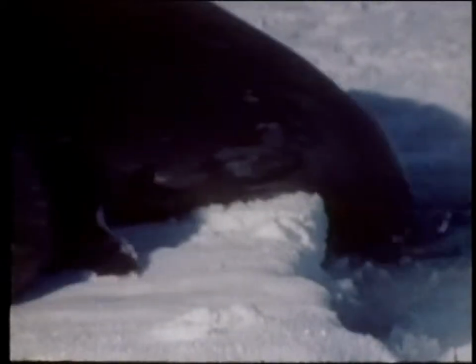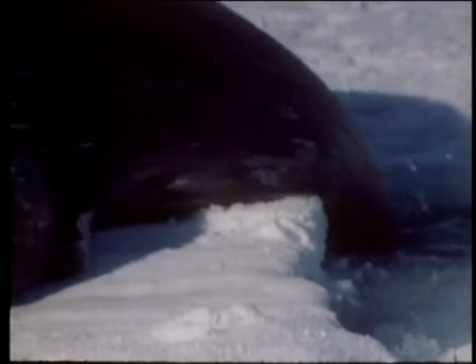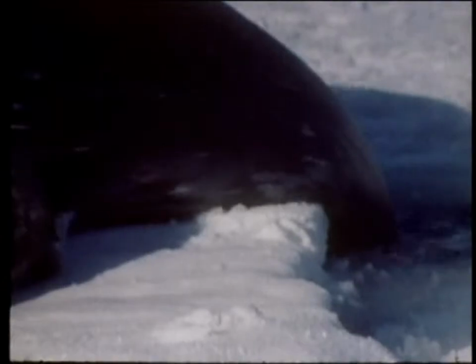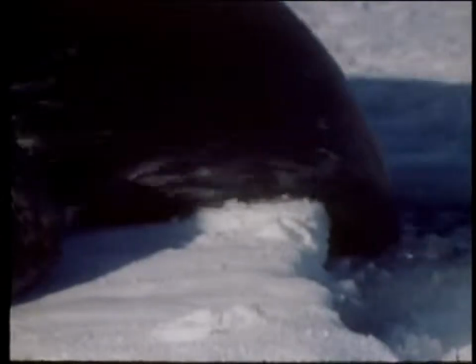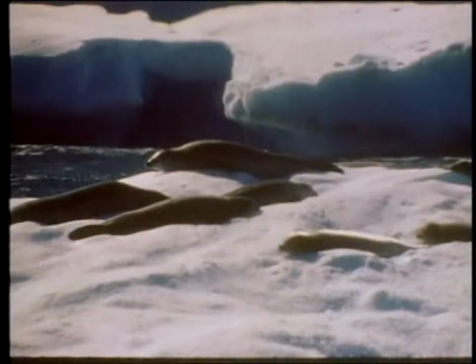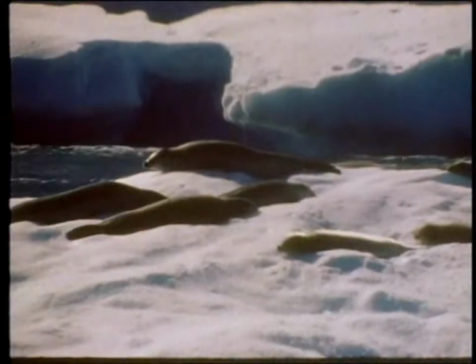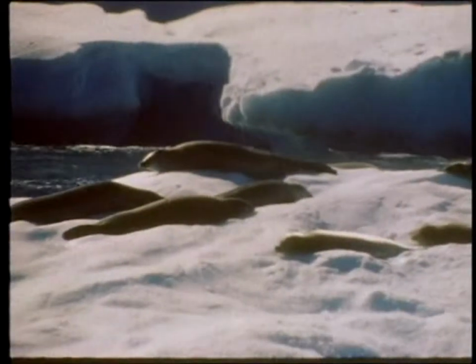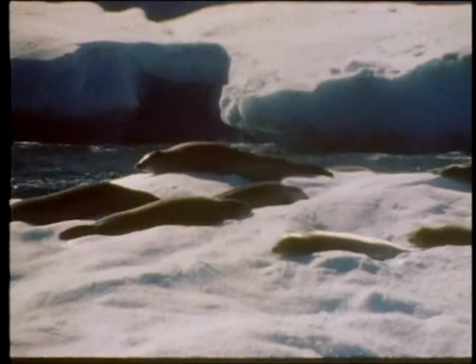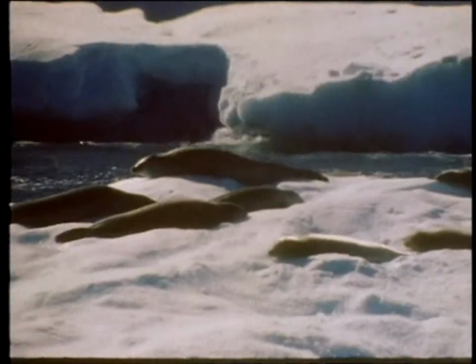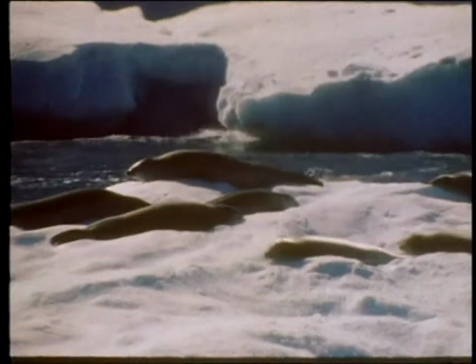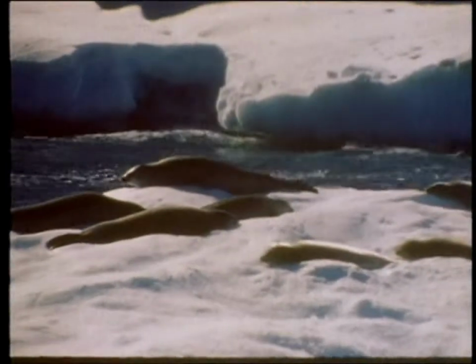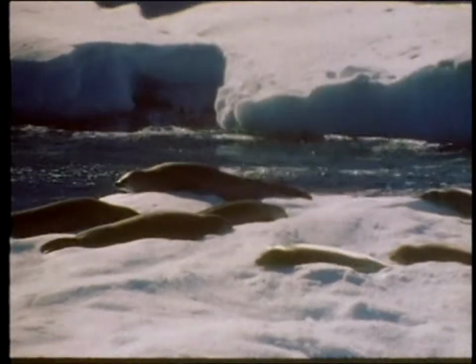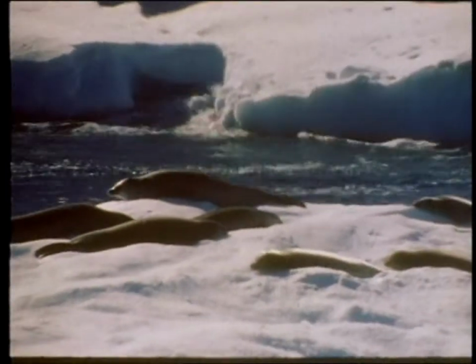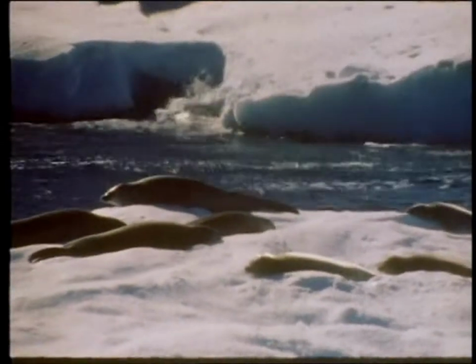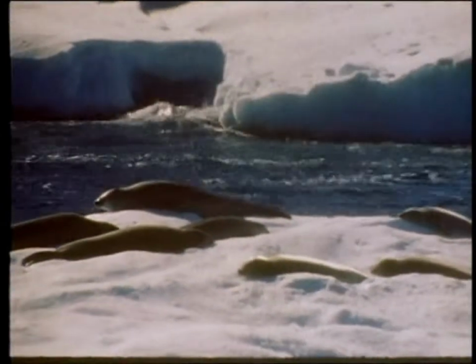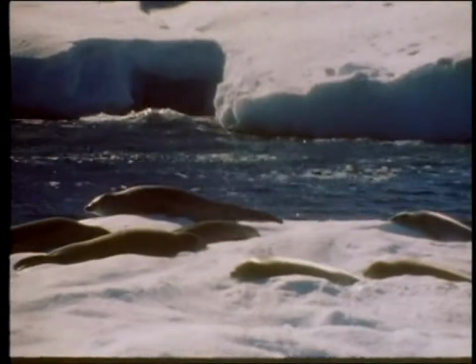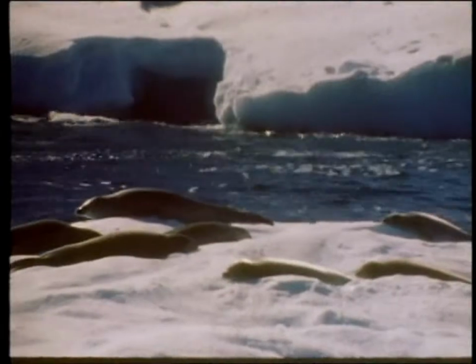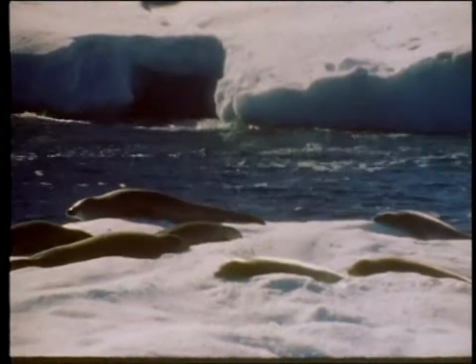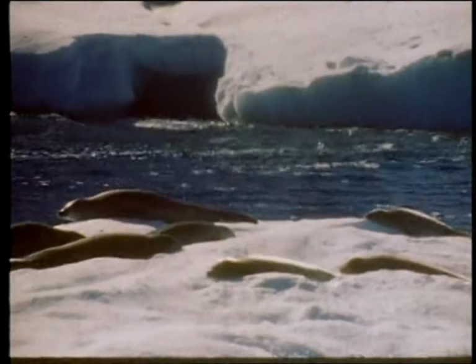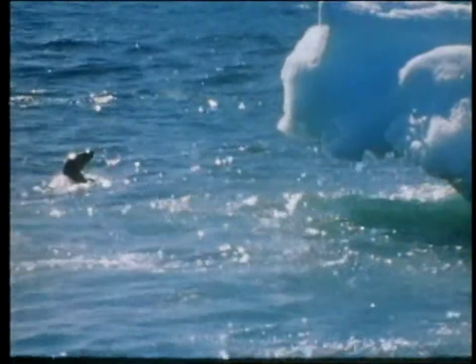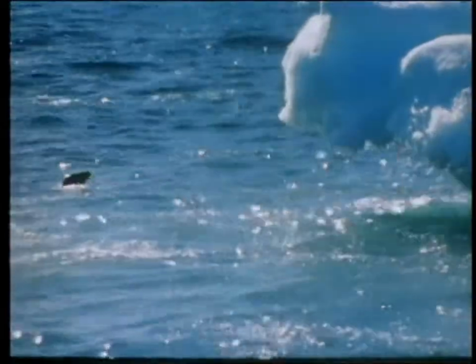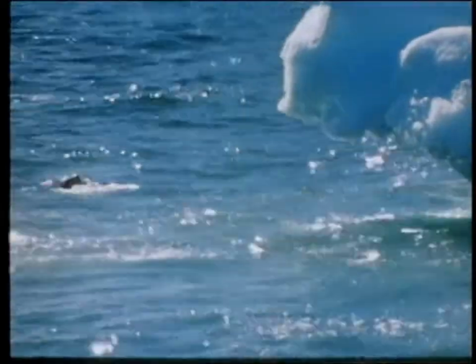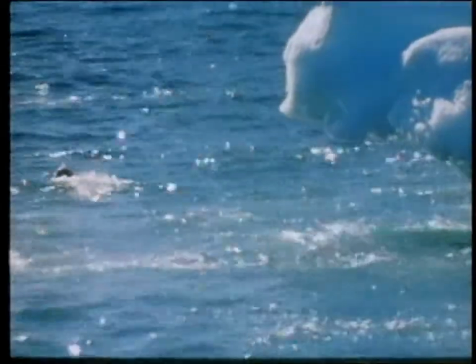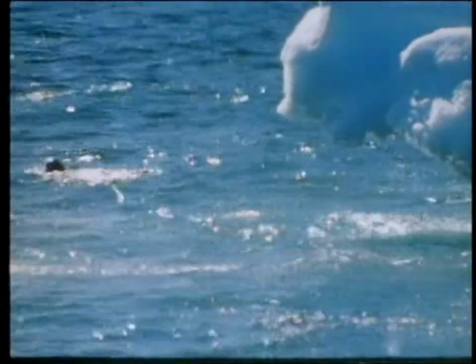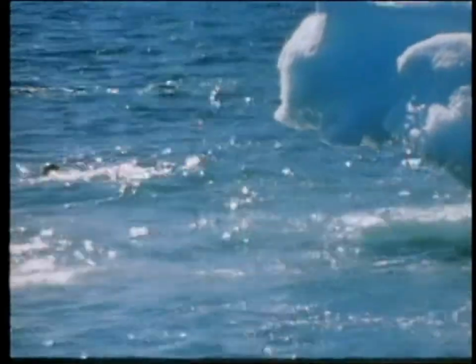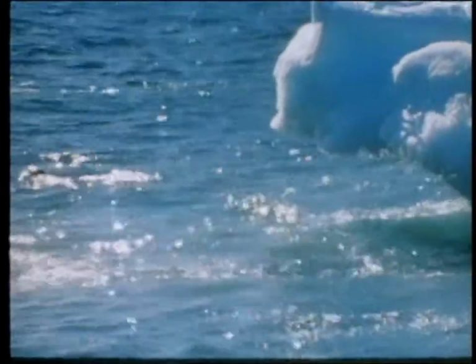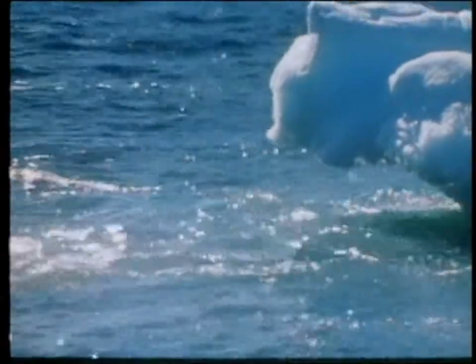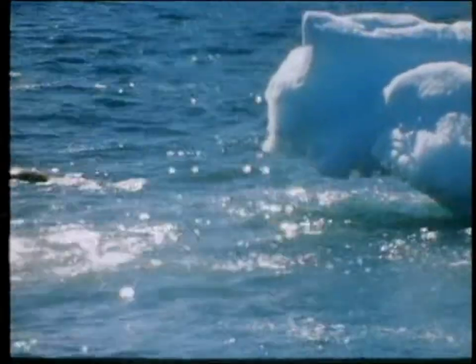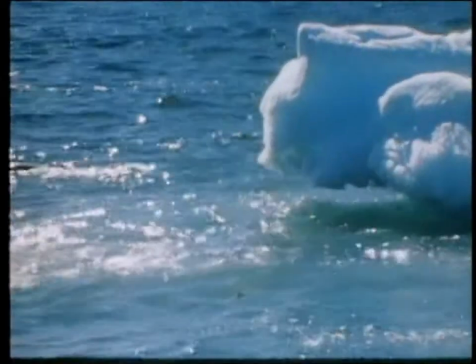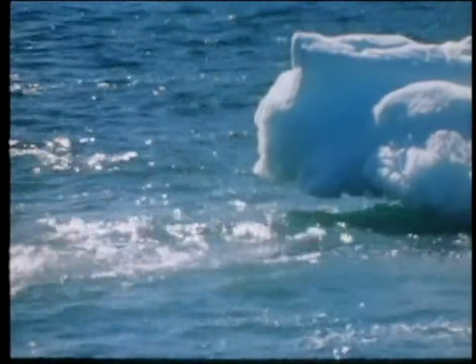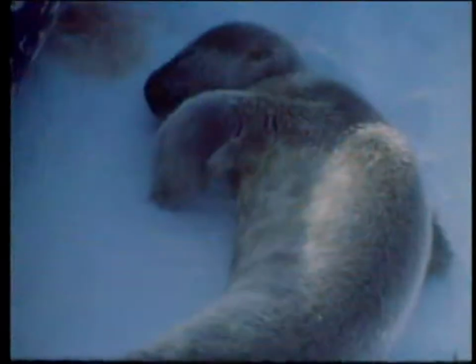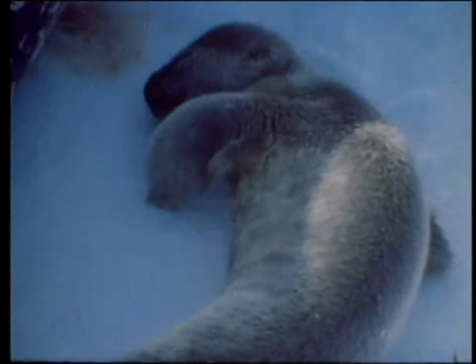Here is another typical Antarctic seal, the crab-eater seal — a surprising name, as it doesn't actually eat crabs, but mainly feeds on krill, which are tiny, prawn-like animals that live in vast numbers in the polar seas.